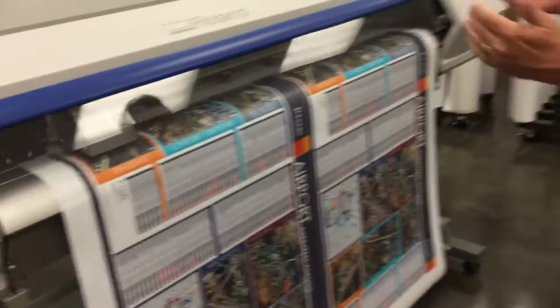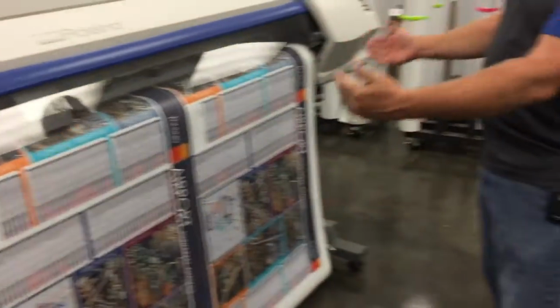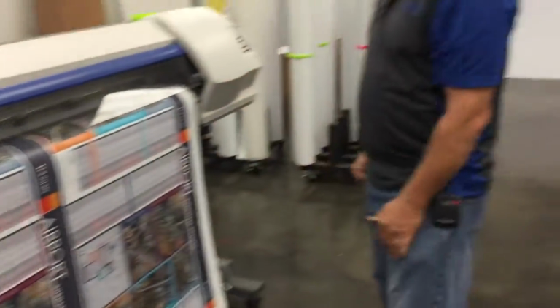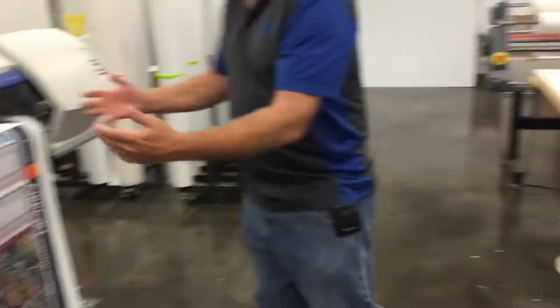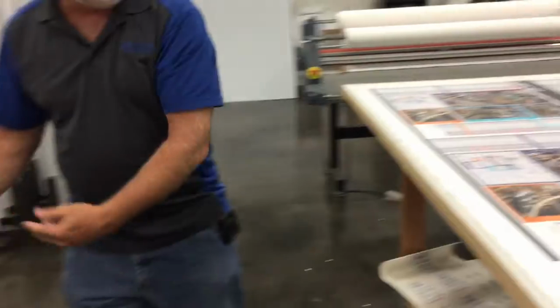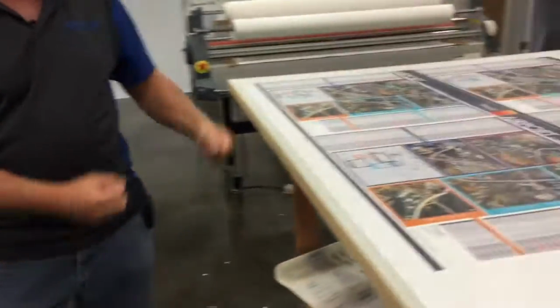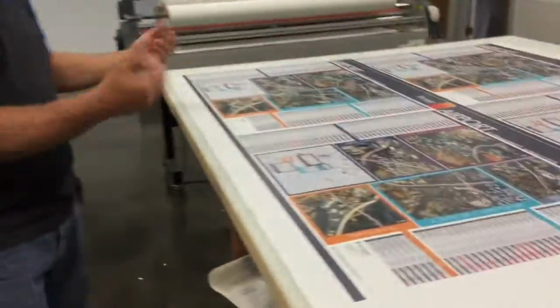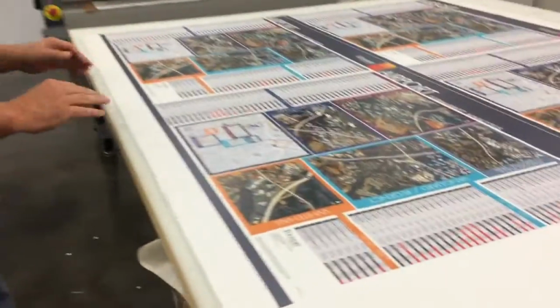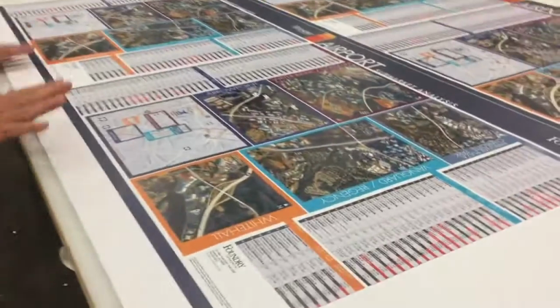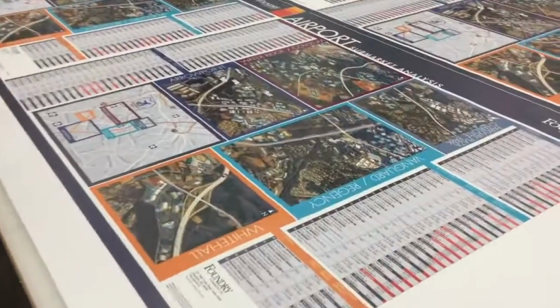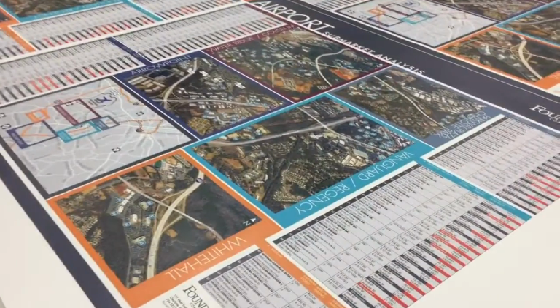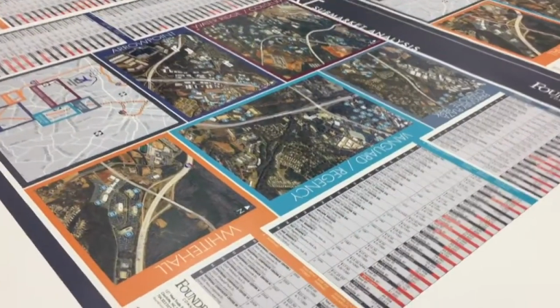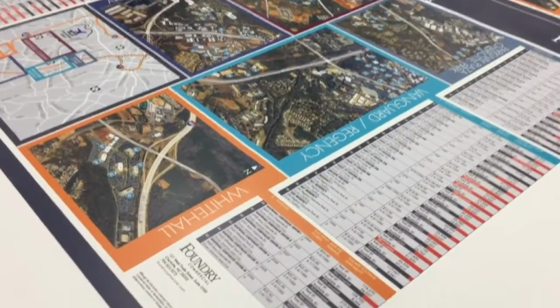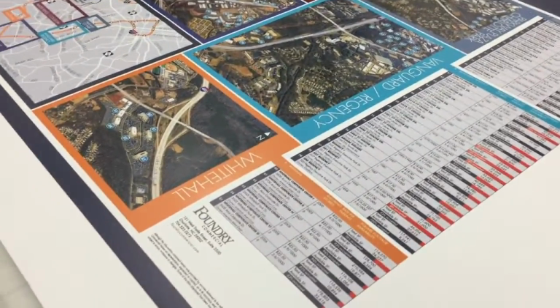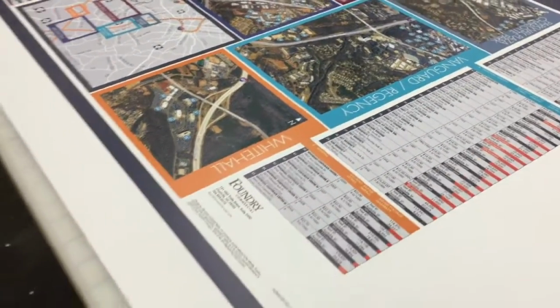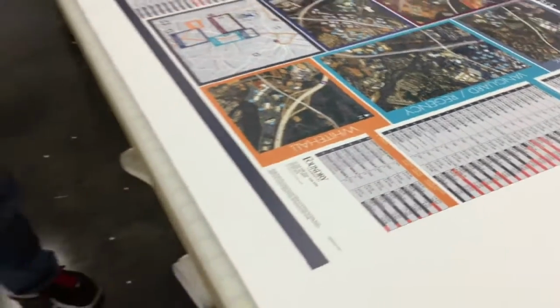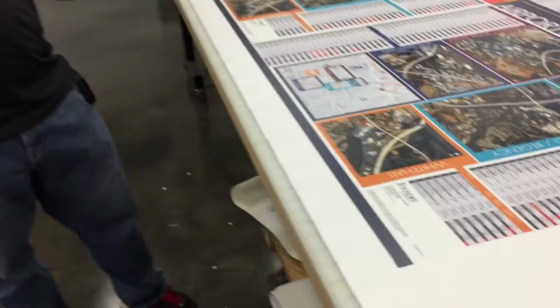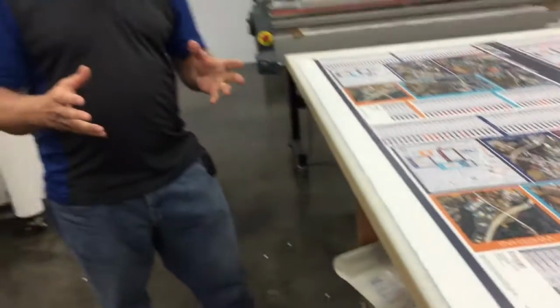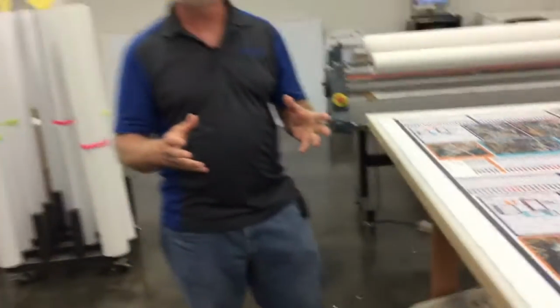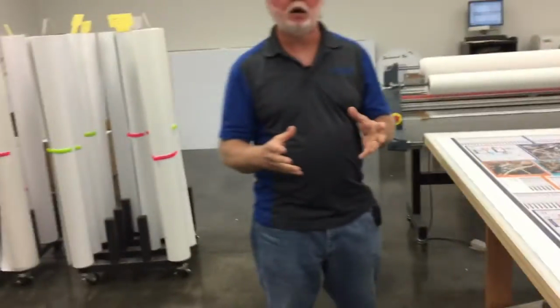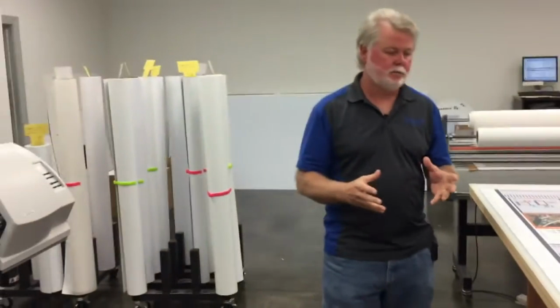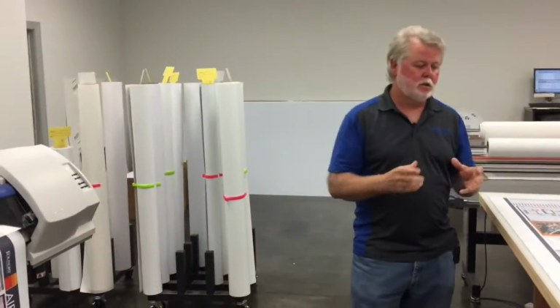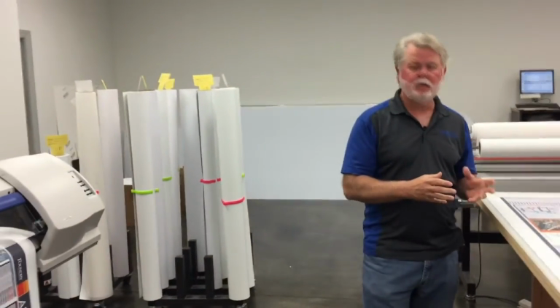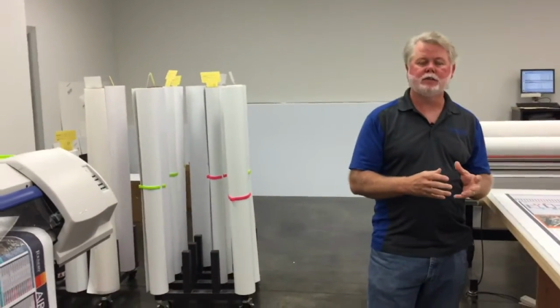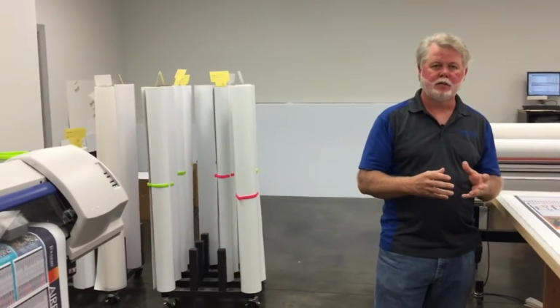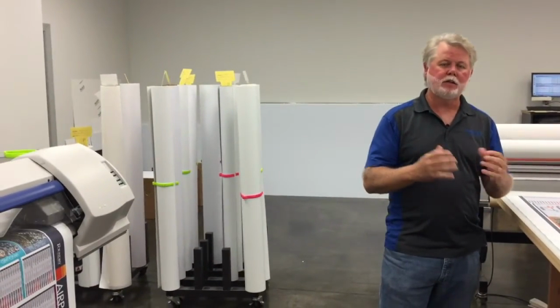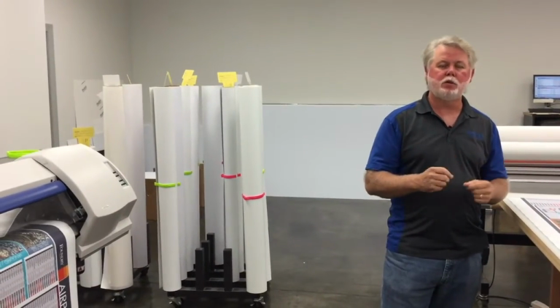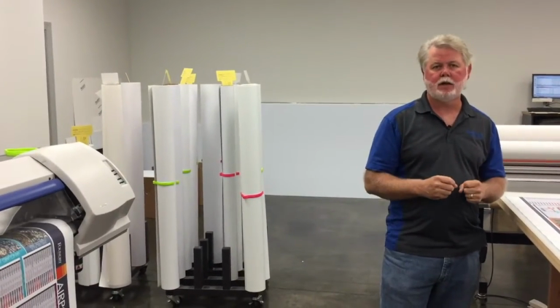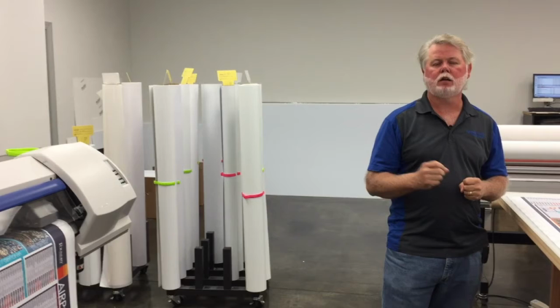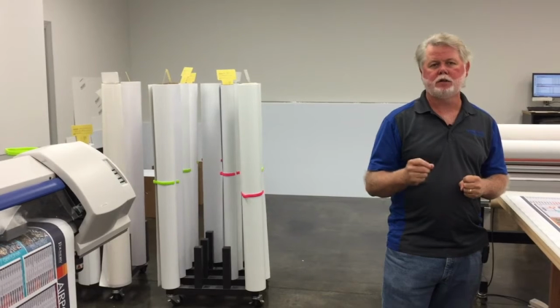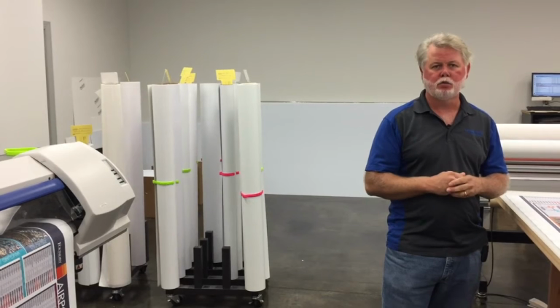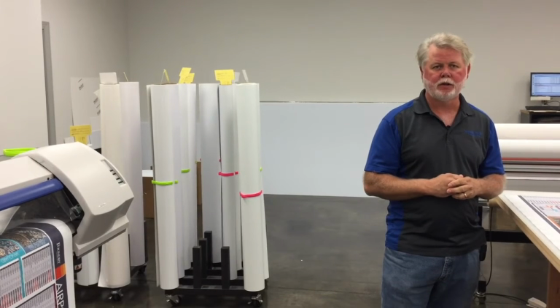And then we want to take this from here, we want to lay them up on the table, we're going to let them dry a little bit more, then we're going to trim them down ready for delivery to our clients. Speed and efficiency — things we do every day for our clients here at Steel Creek Printing.